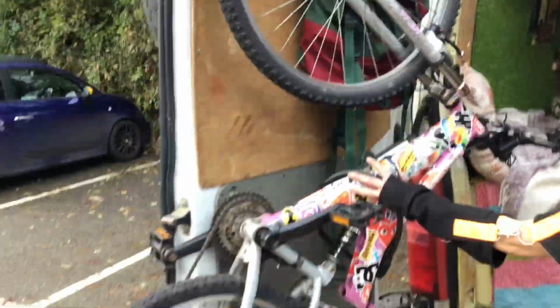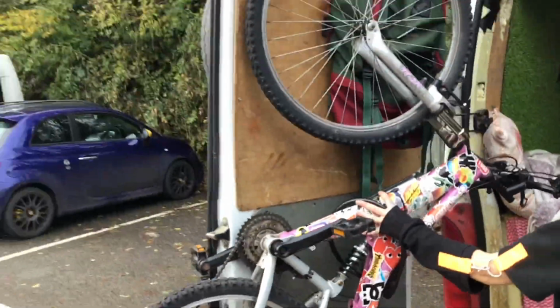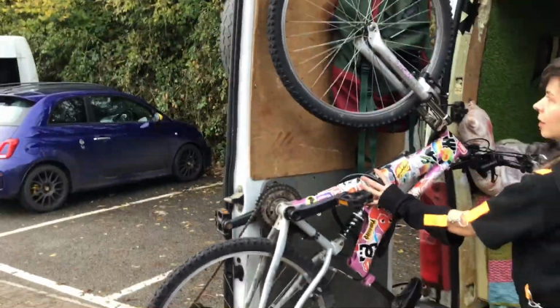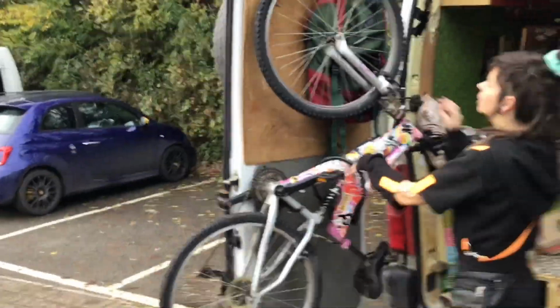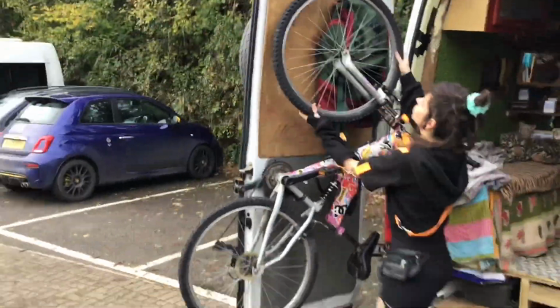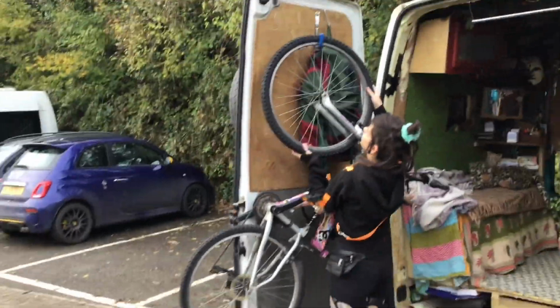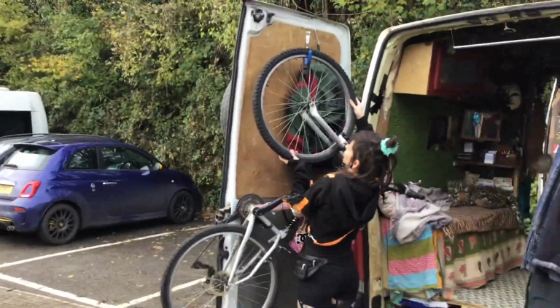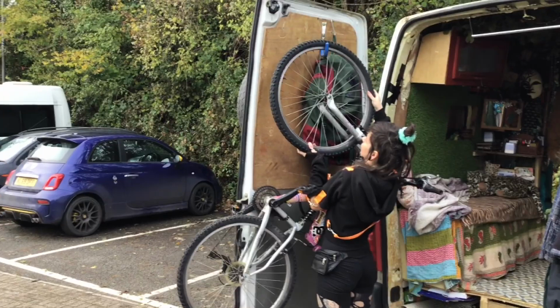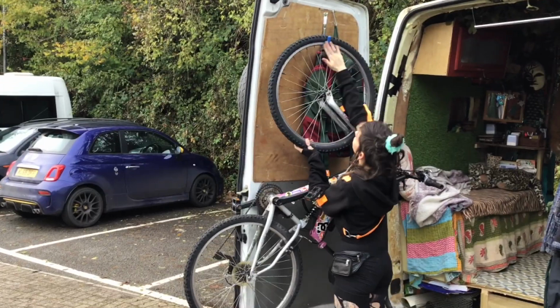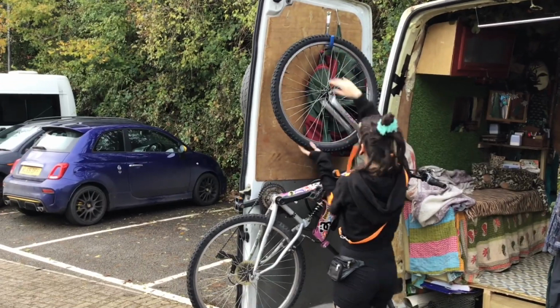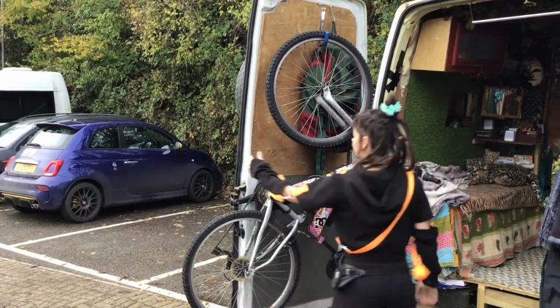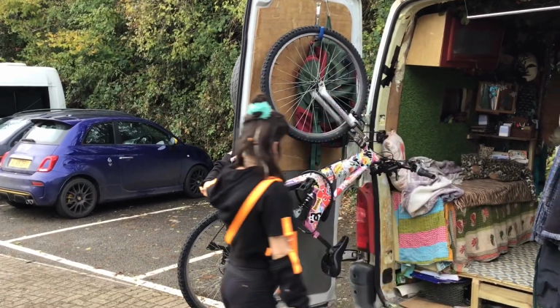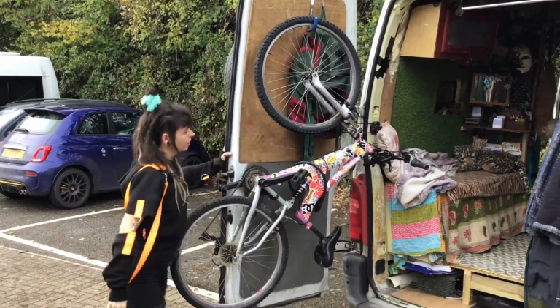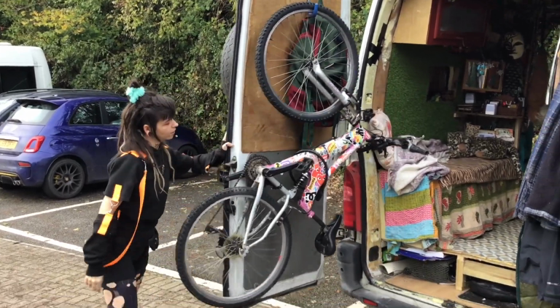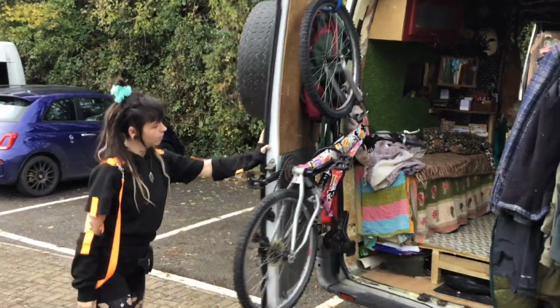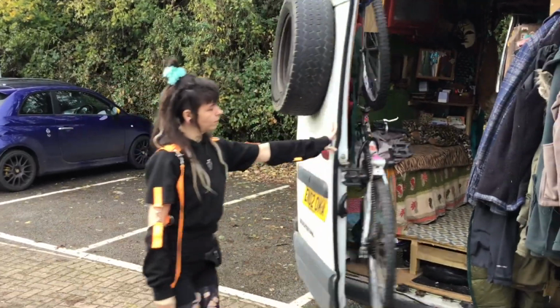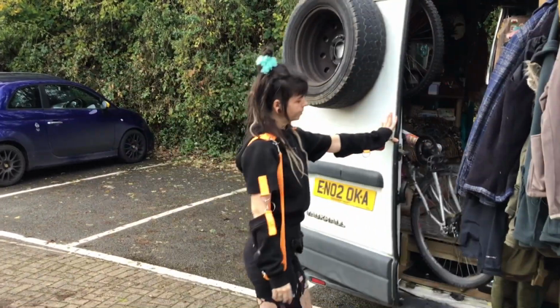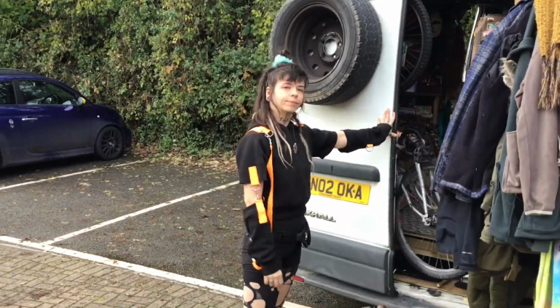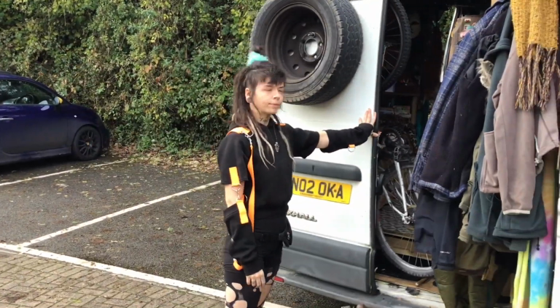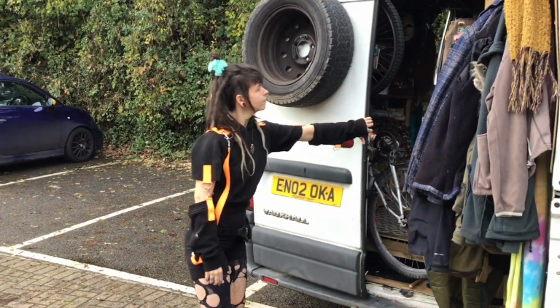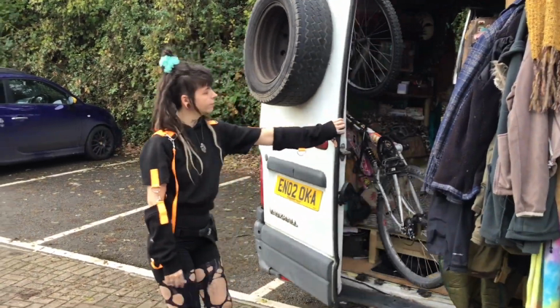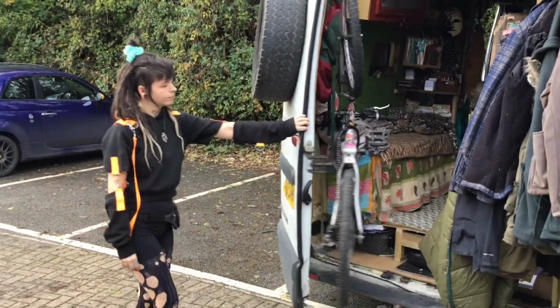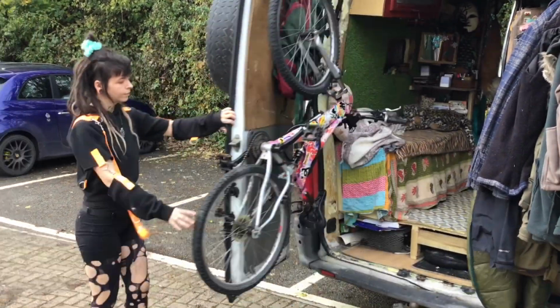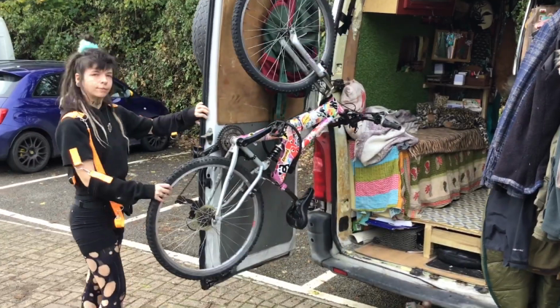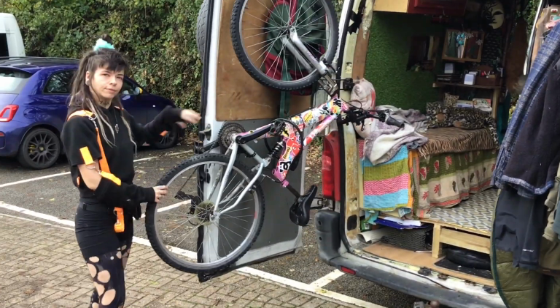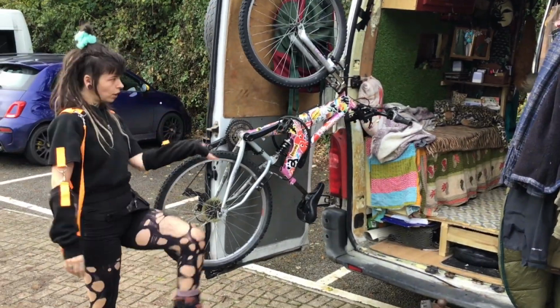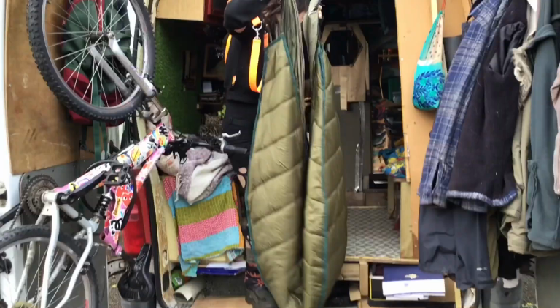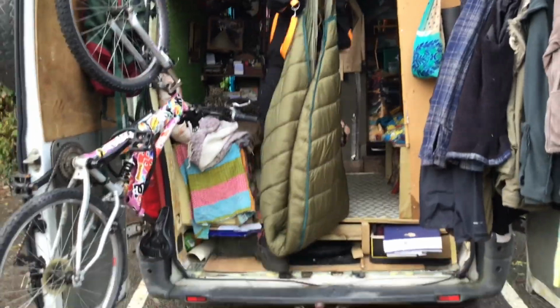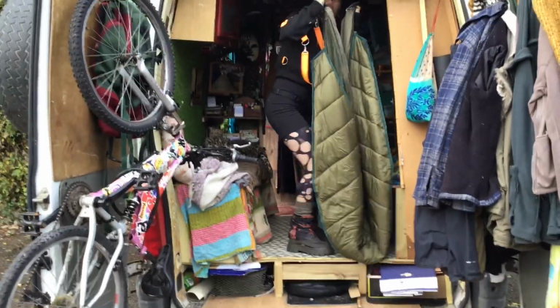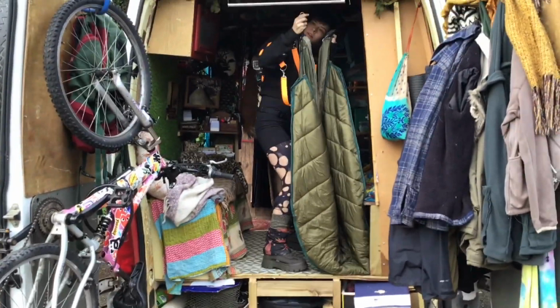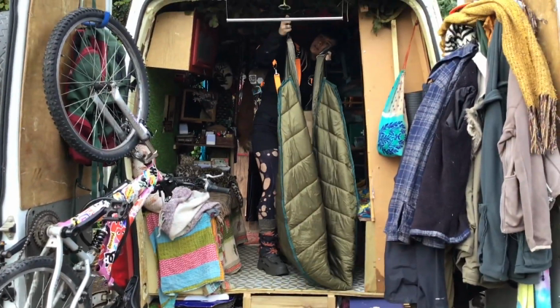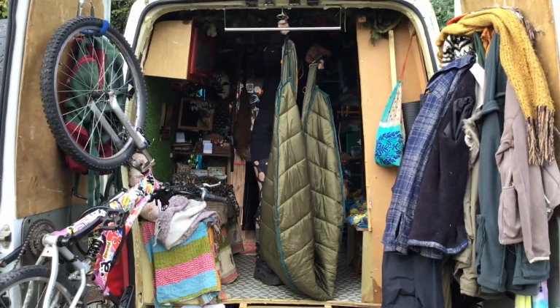This is my favorite part. I've just got a hook on the back door that I keep my bike on, so it can snugly fit away. I didn't want it on the outside because it might rust.